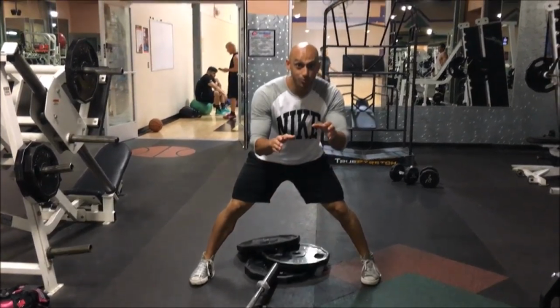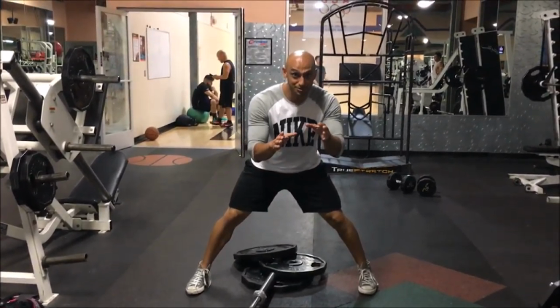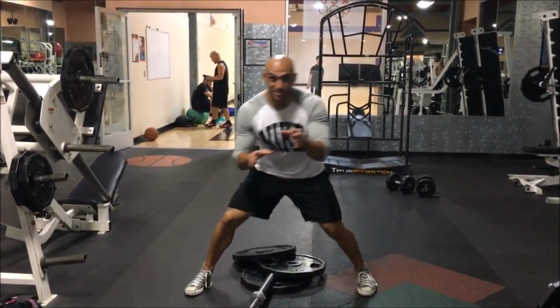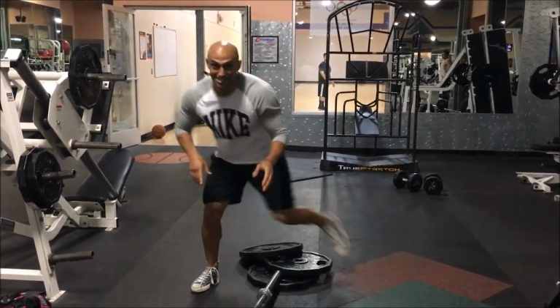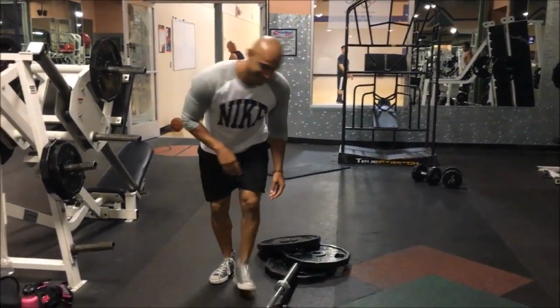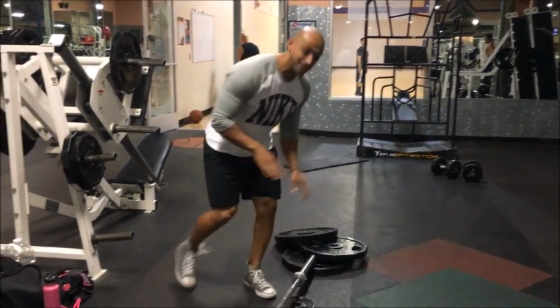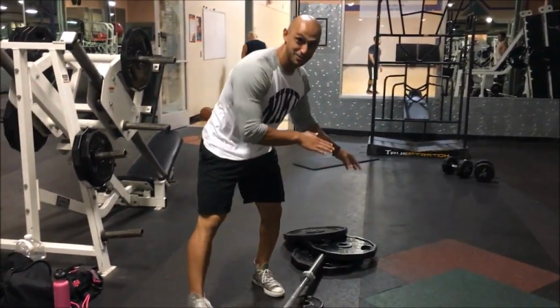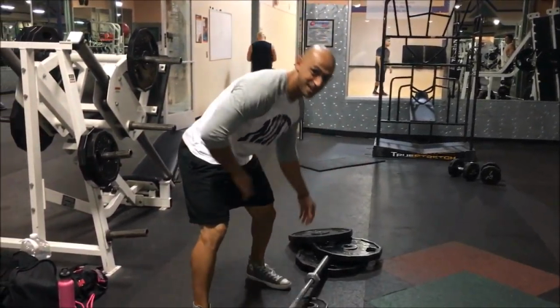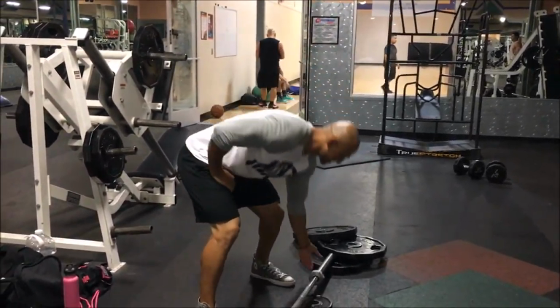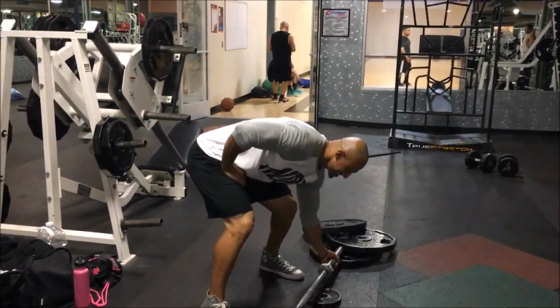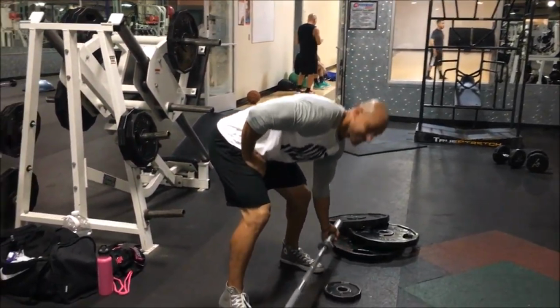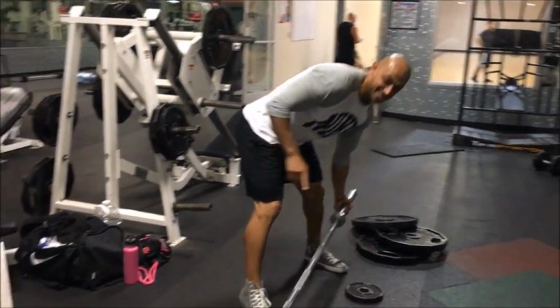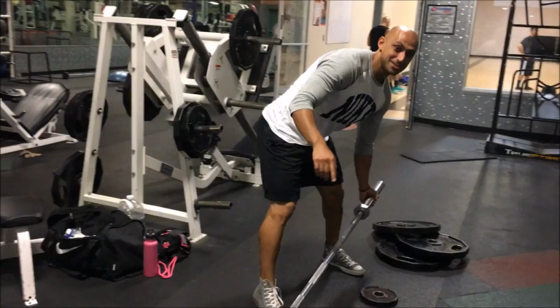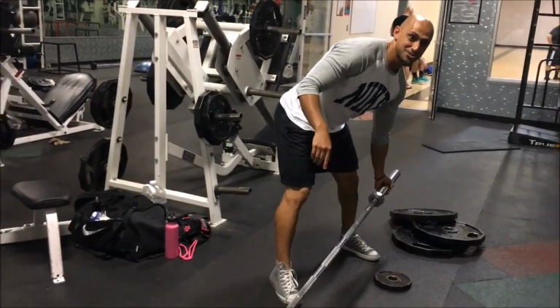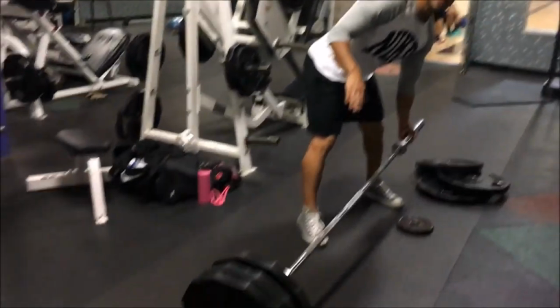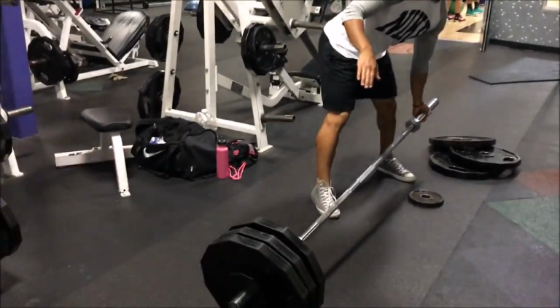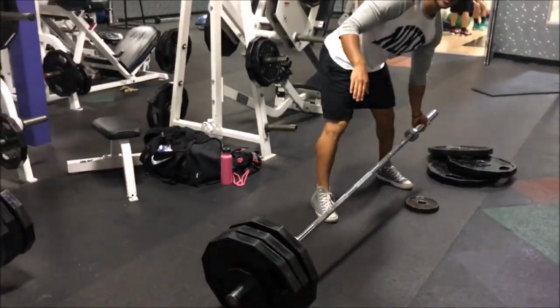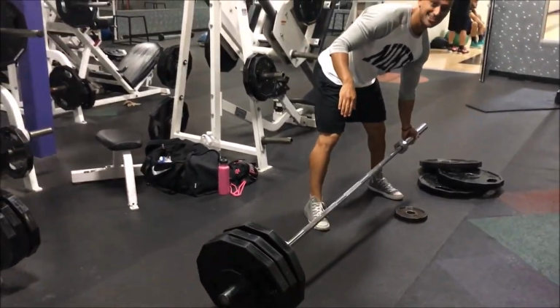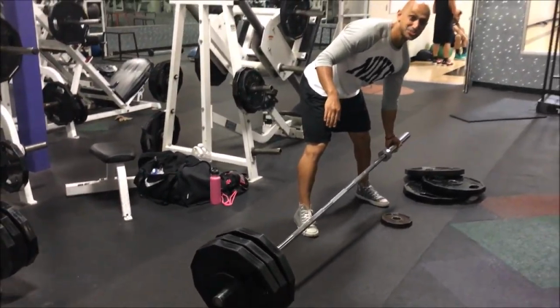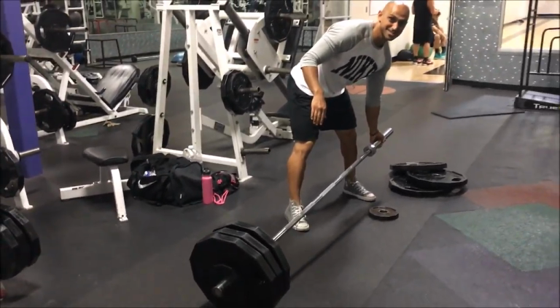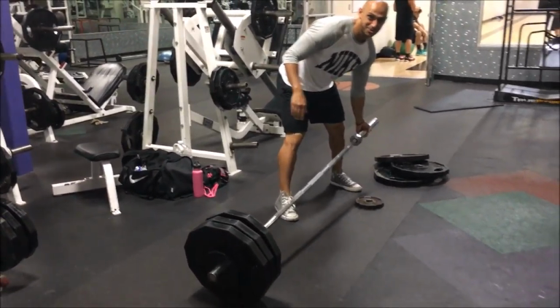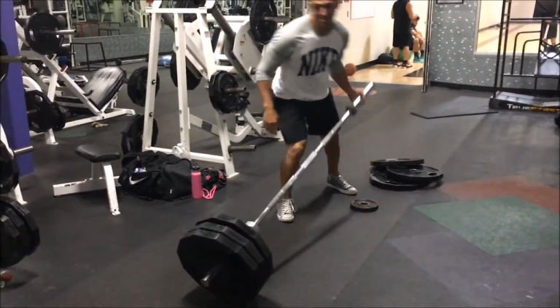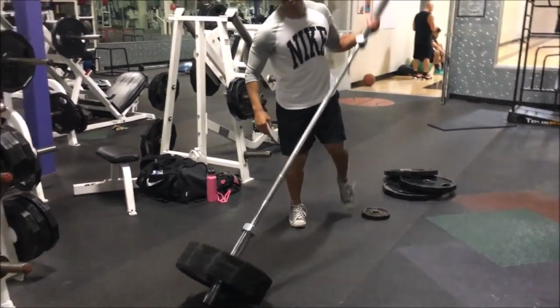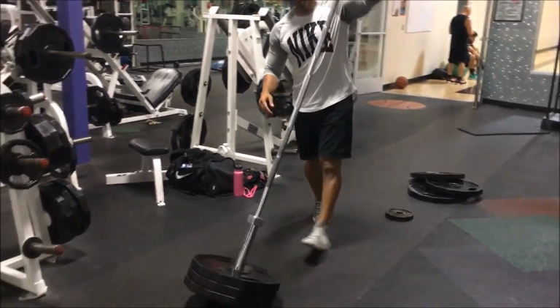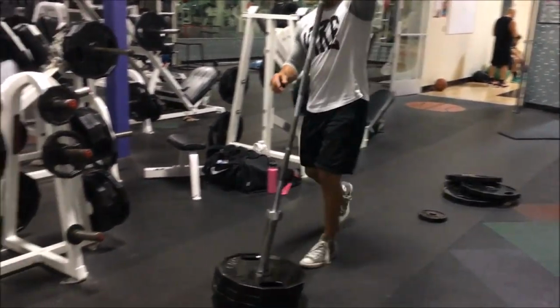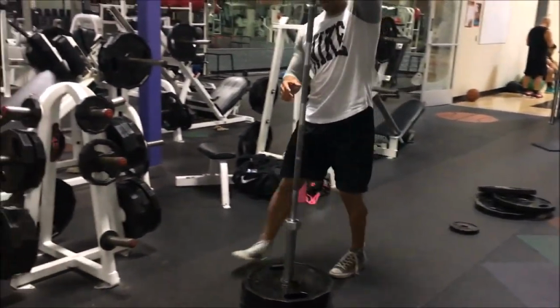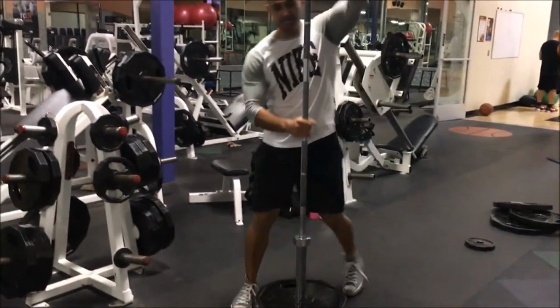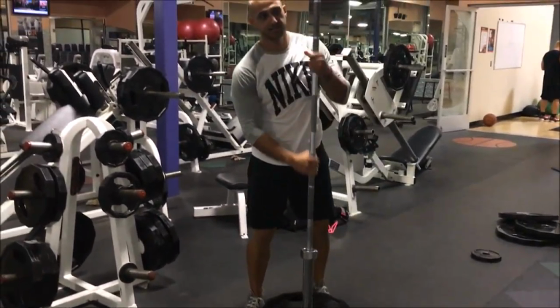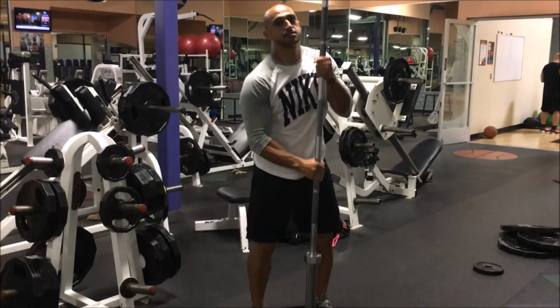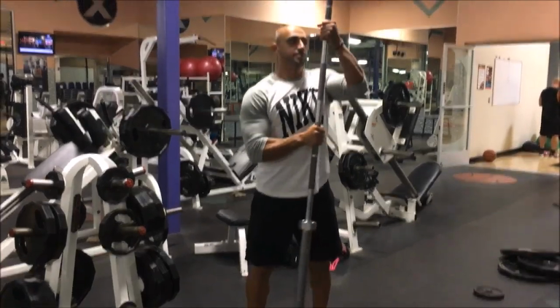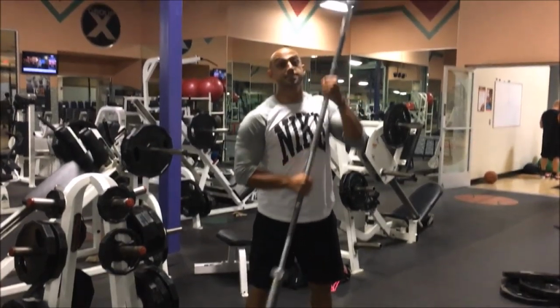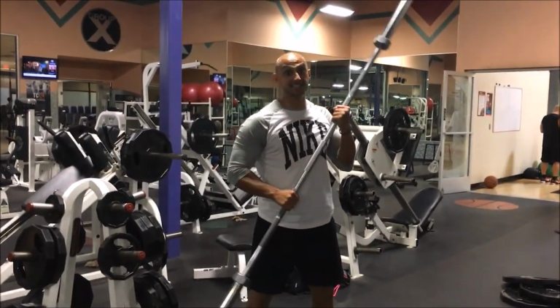Always re-rack your weights — I'm going to put those back in a second. Then what you do next is what I call the sword in the stone: come up, and that's it.